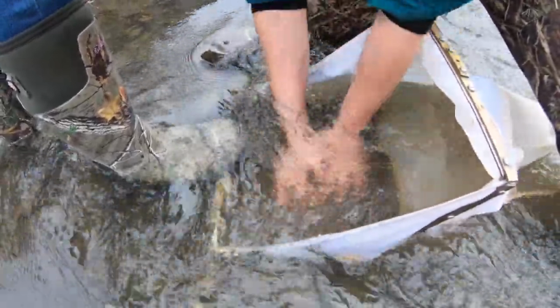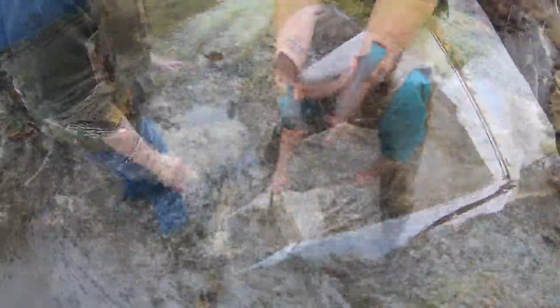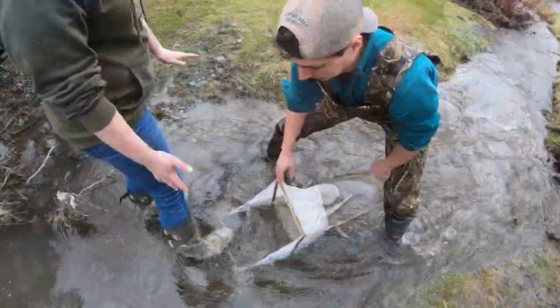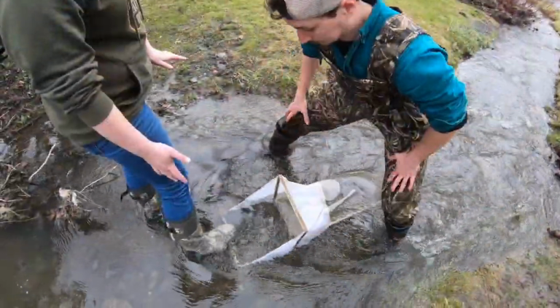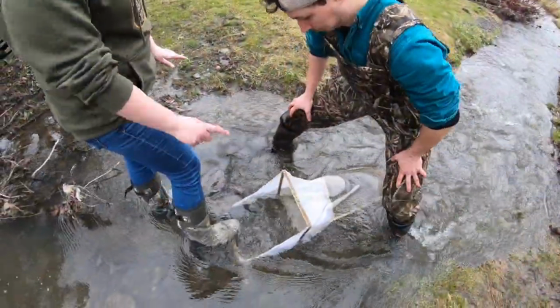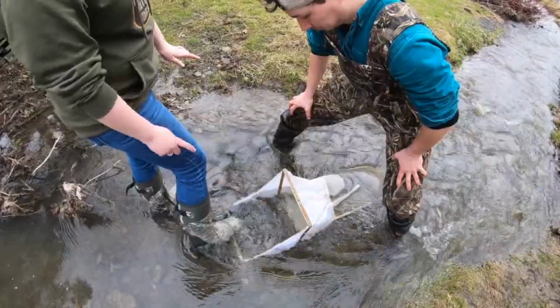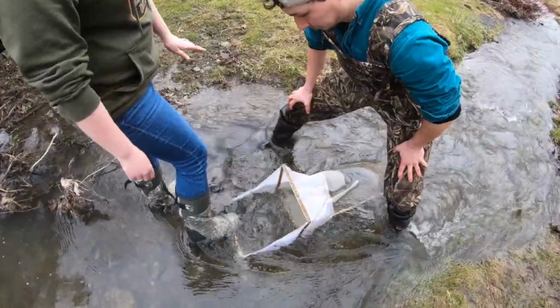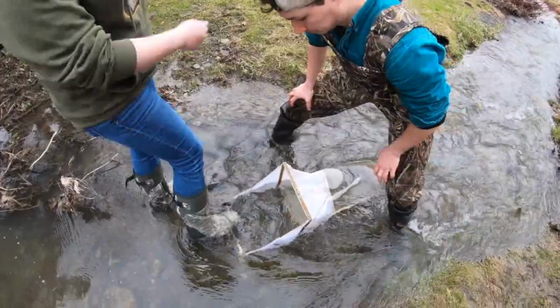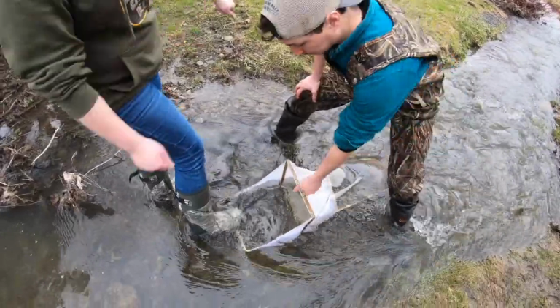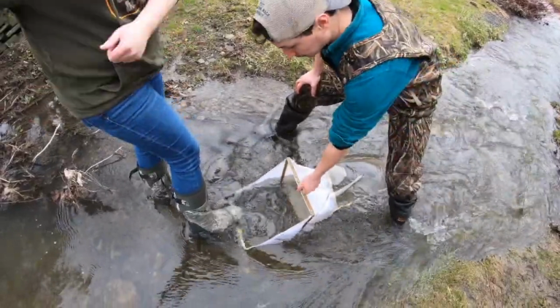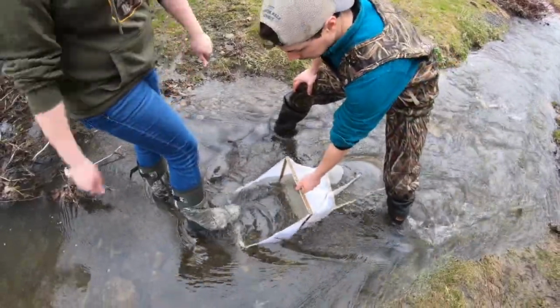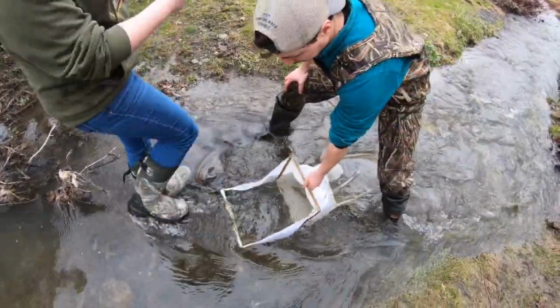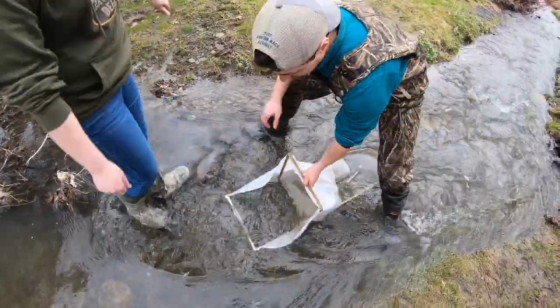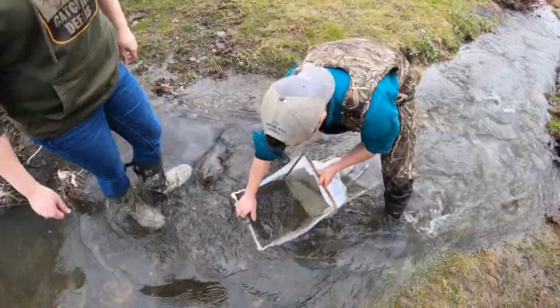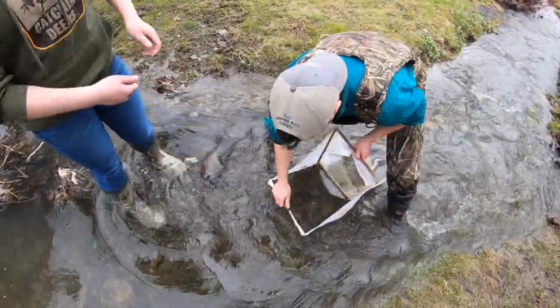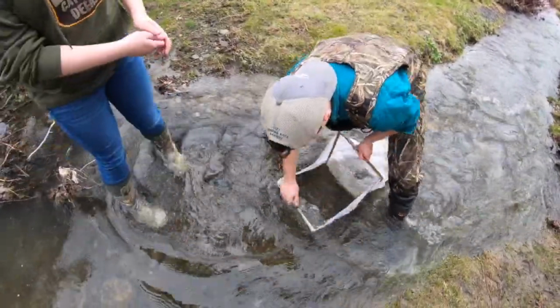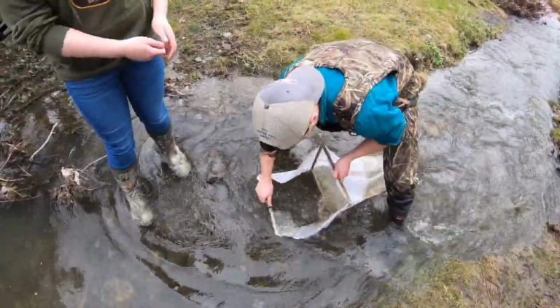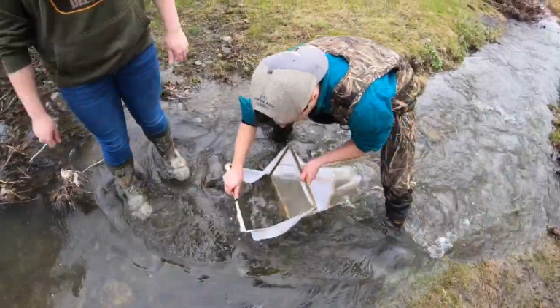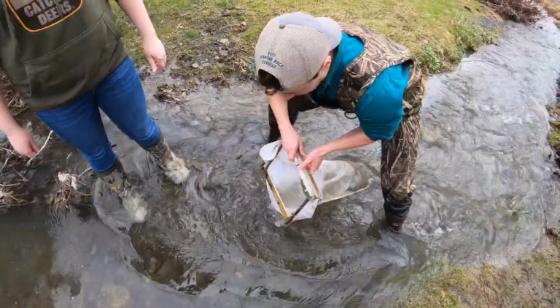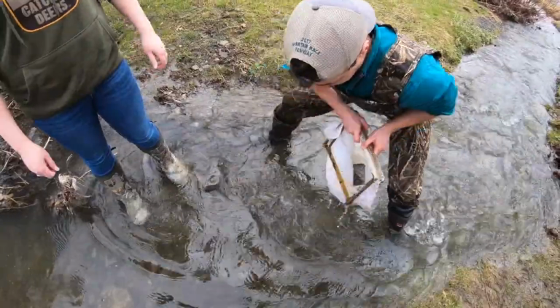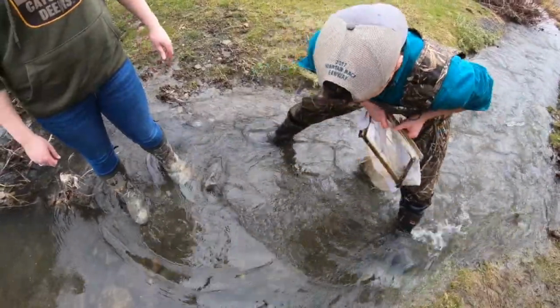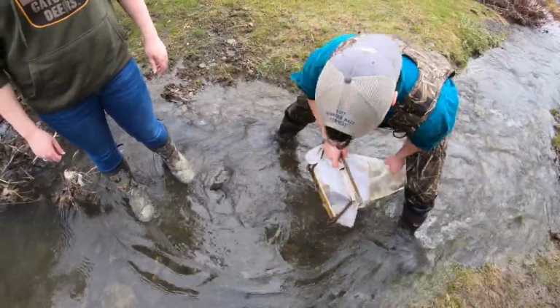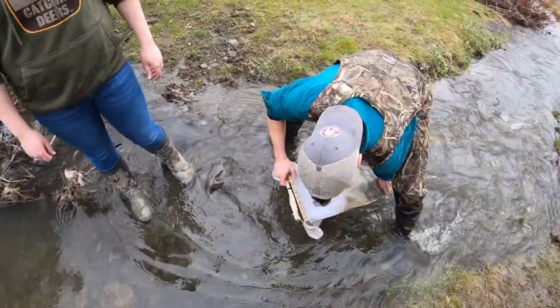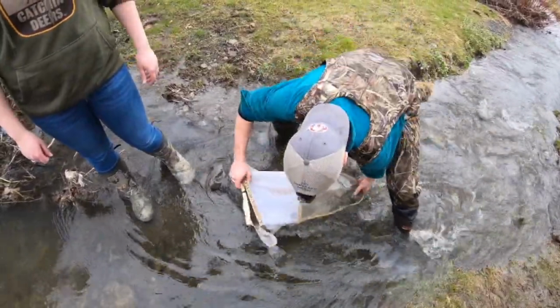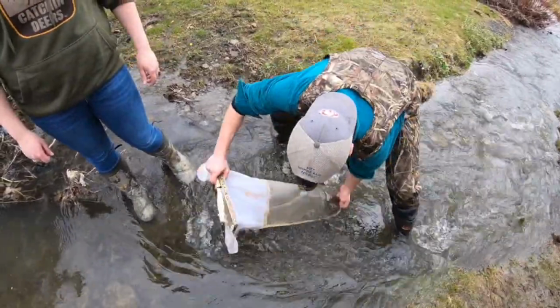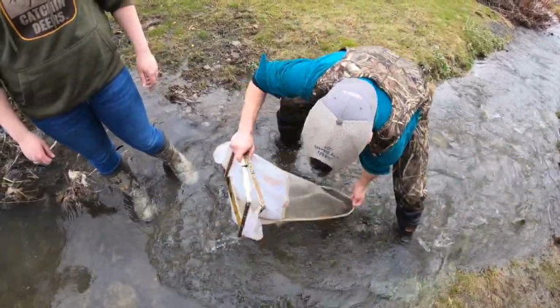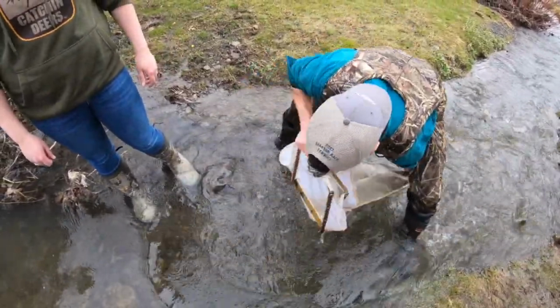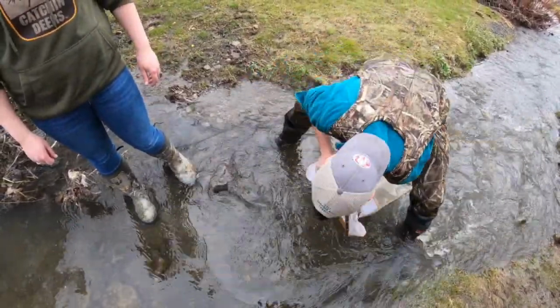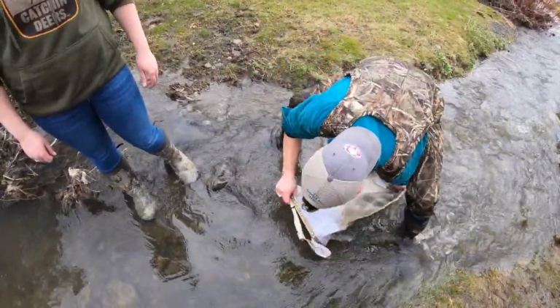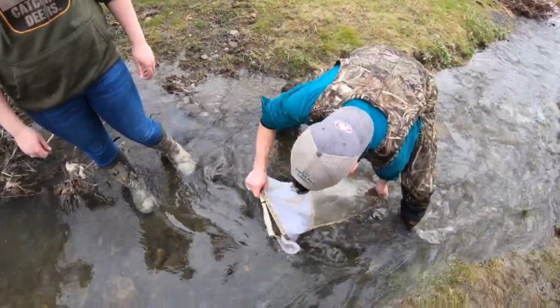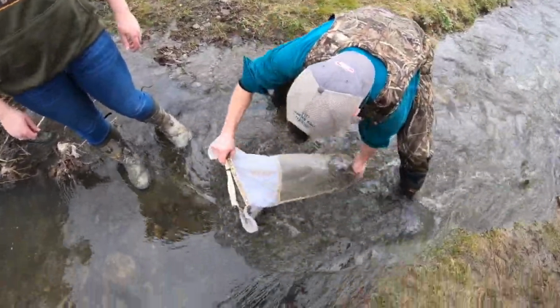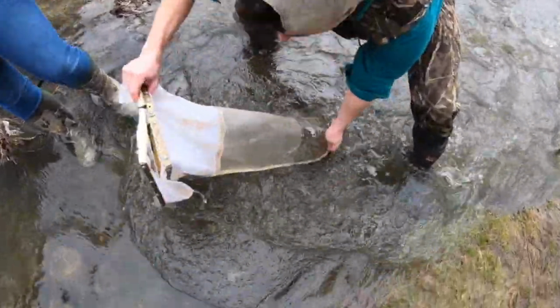Once all the material has been collected, Matt grabs the Surber sampler and washes everything down into the bottom of the bag, then closes it up. It looks like we got a lot of material in there.